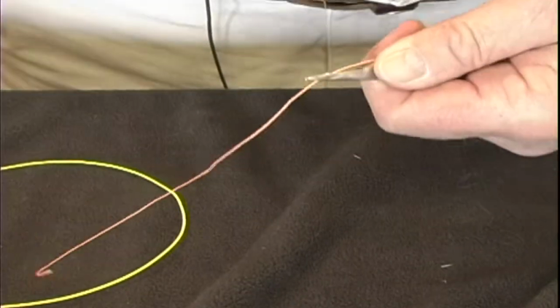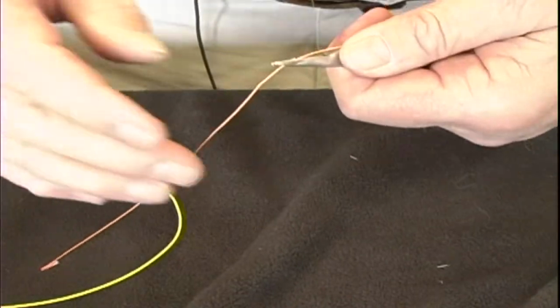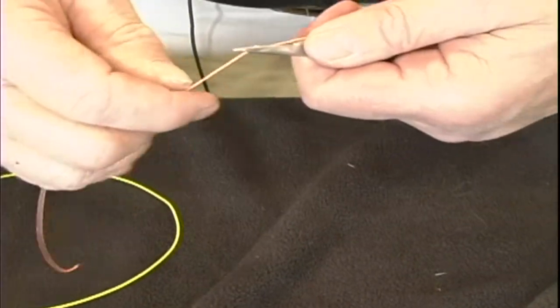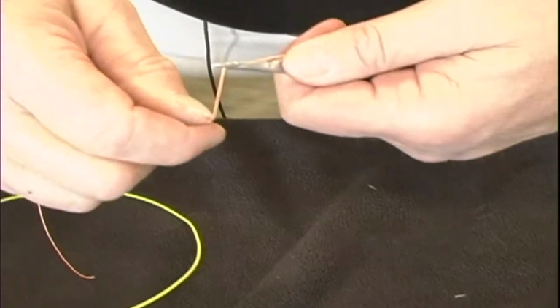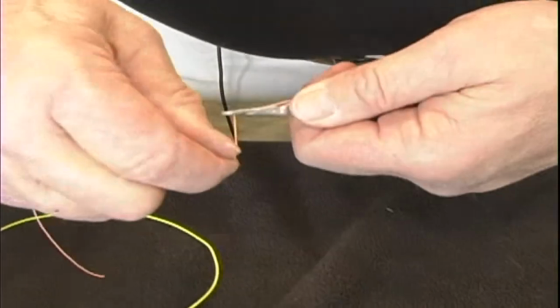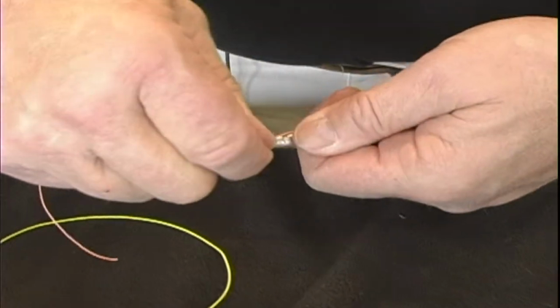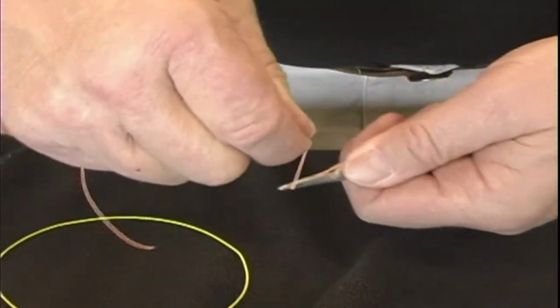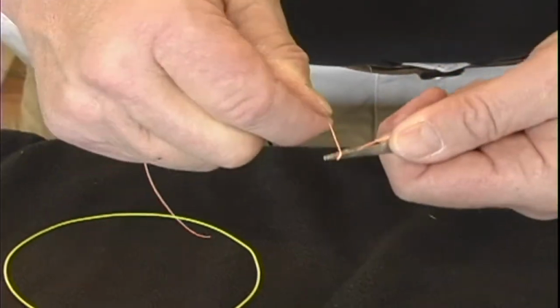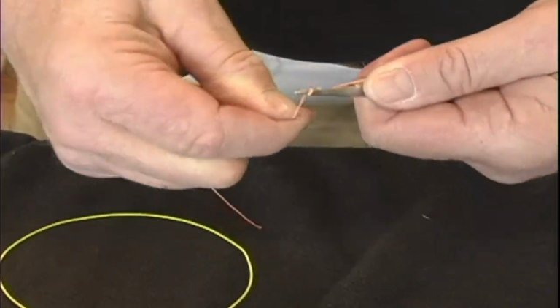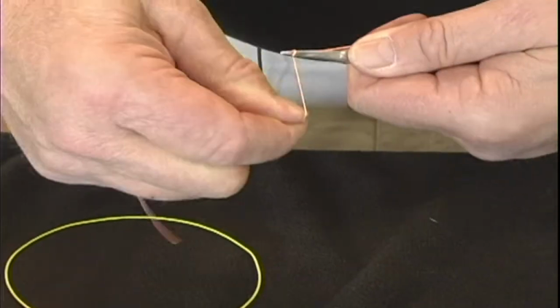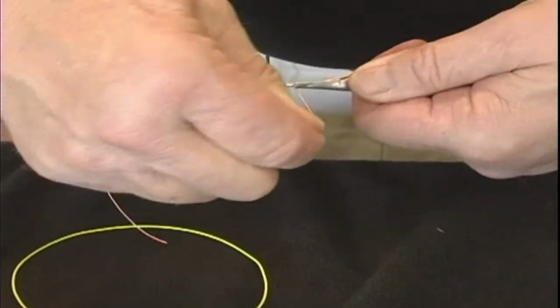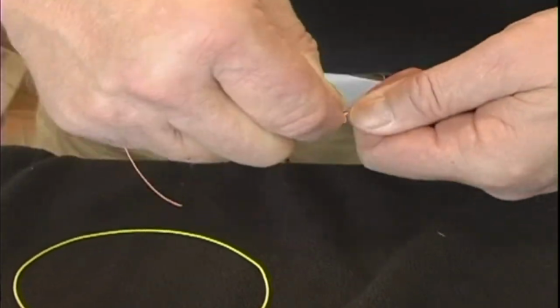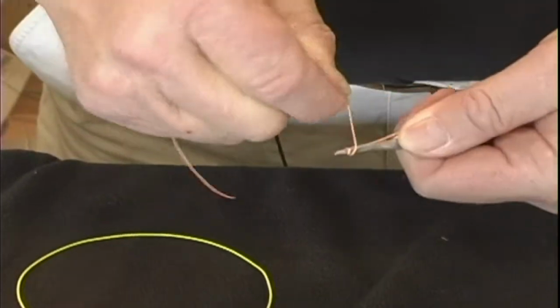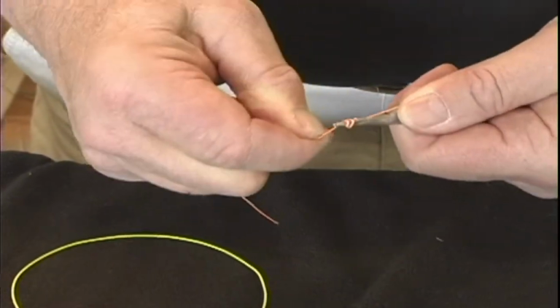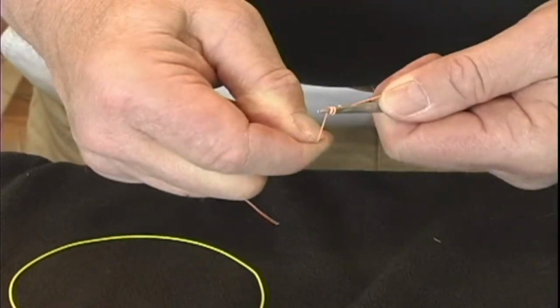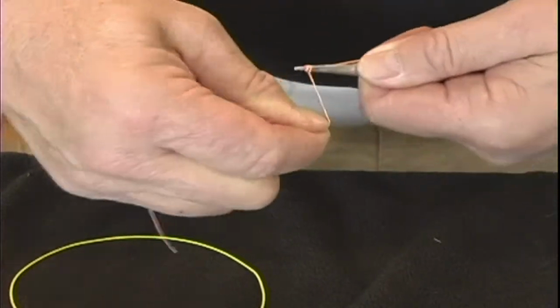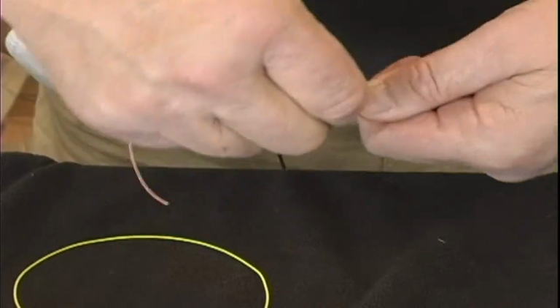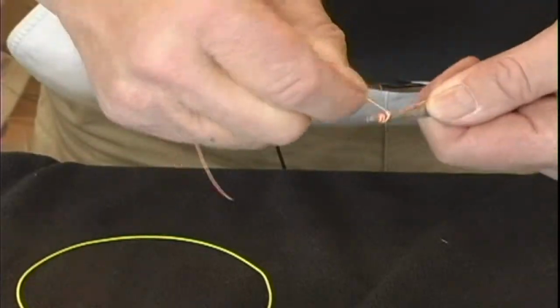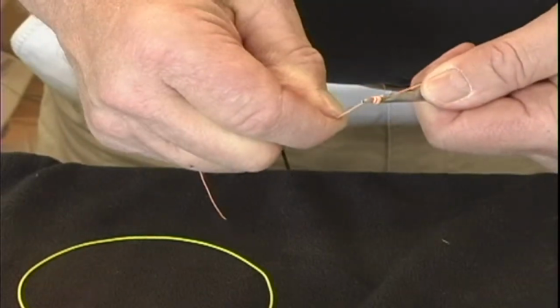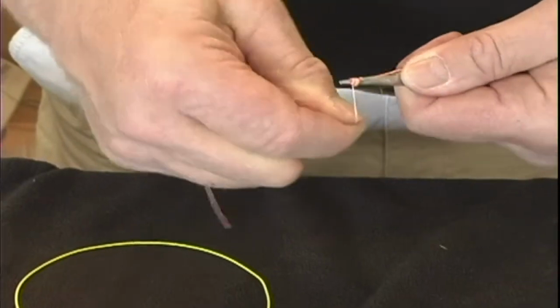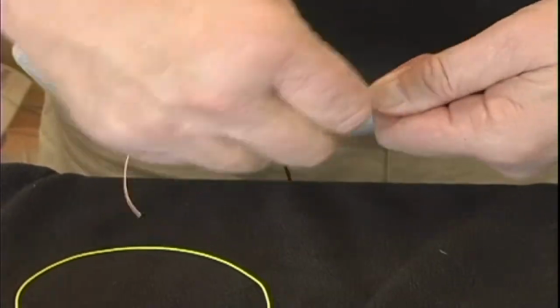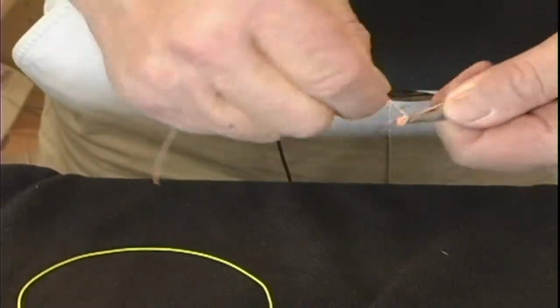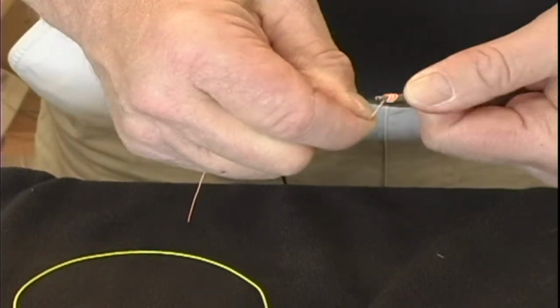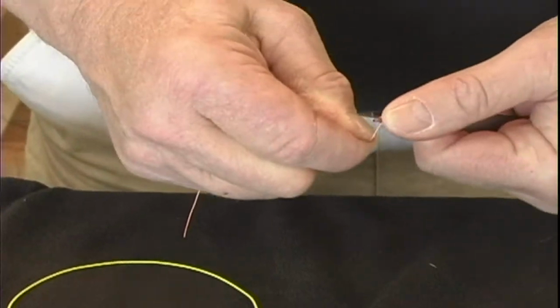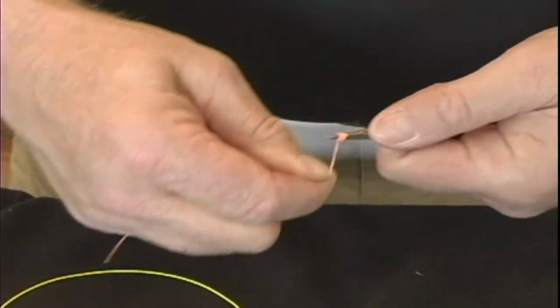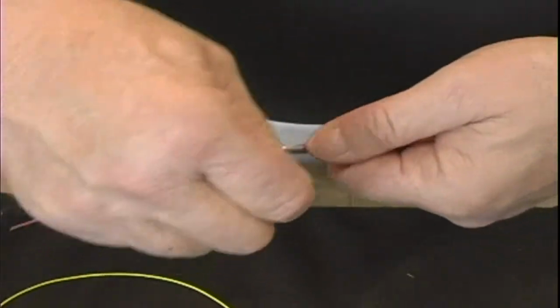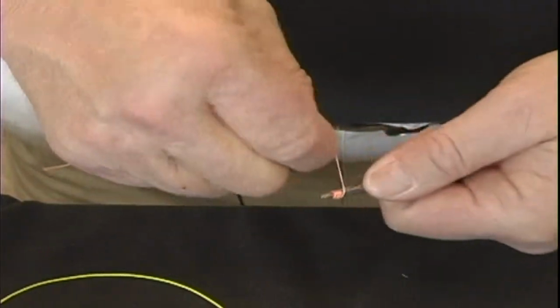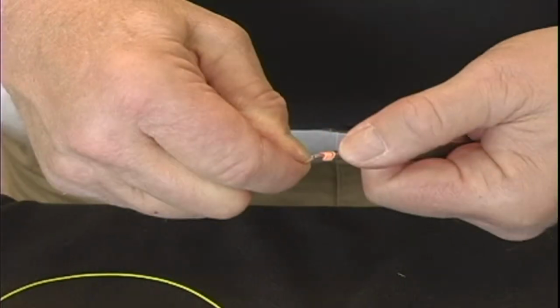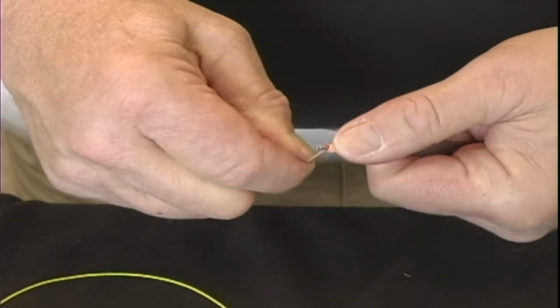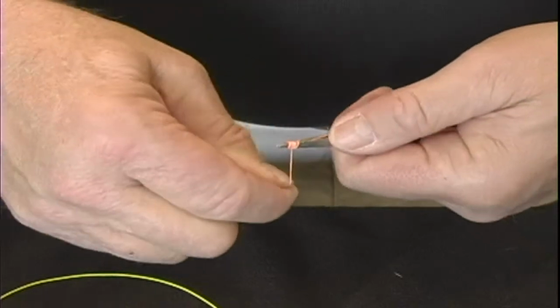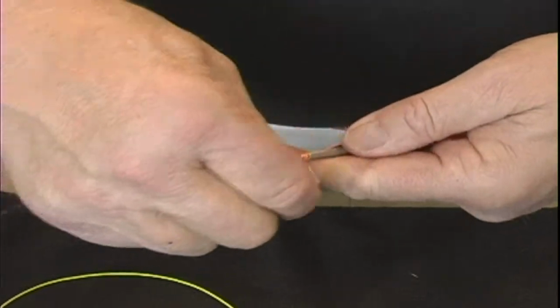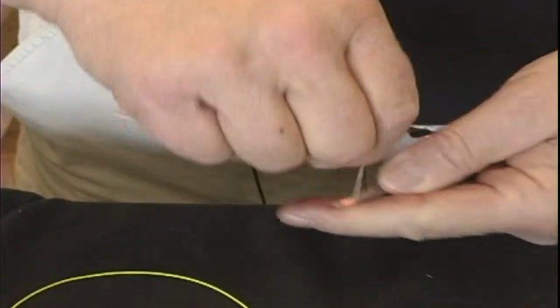Take the tag end of the backing, leave about 6 inches of tag, and wrap it around the tool and up the tool, pushing the loops together 5 times.